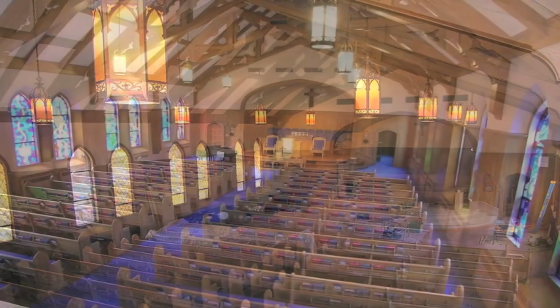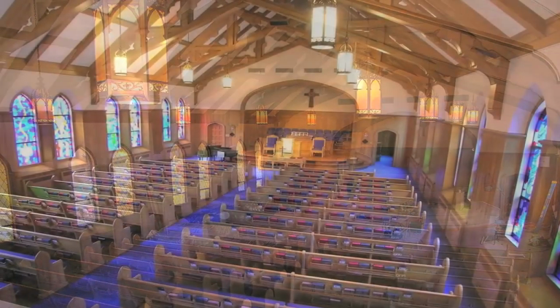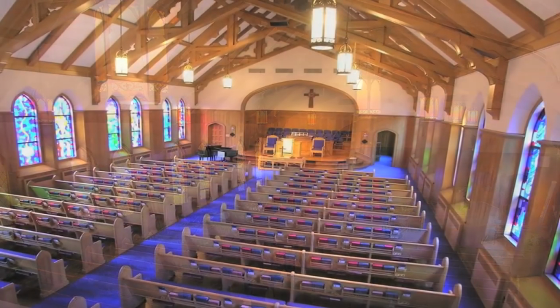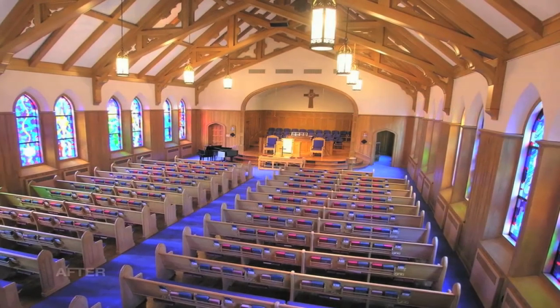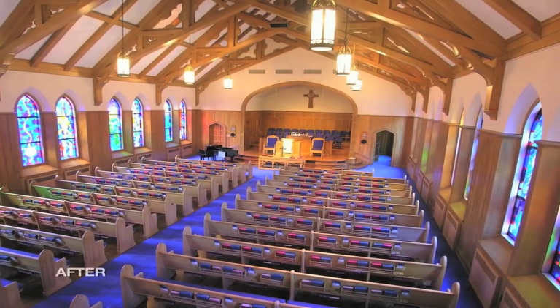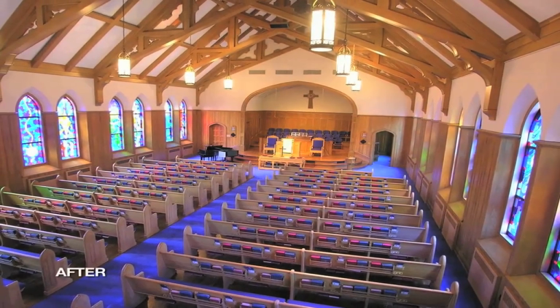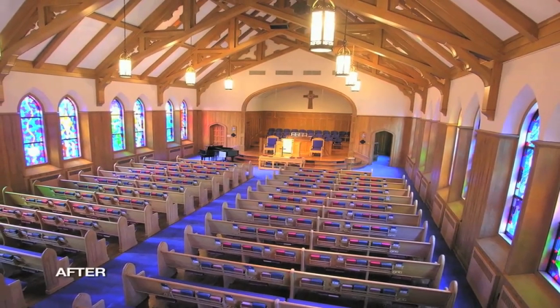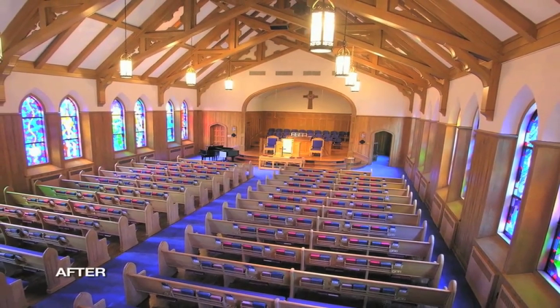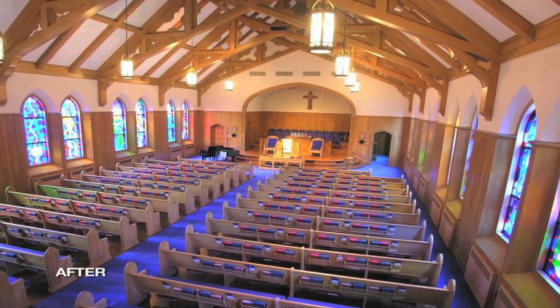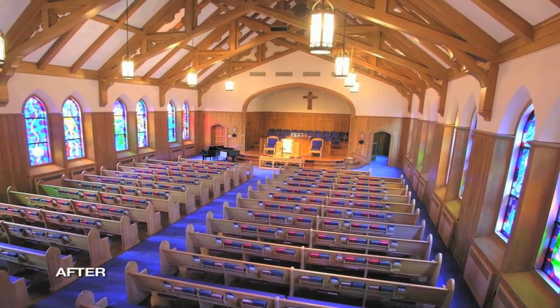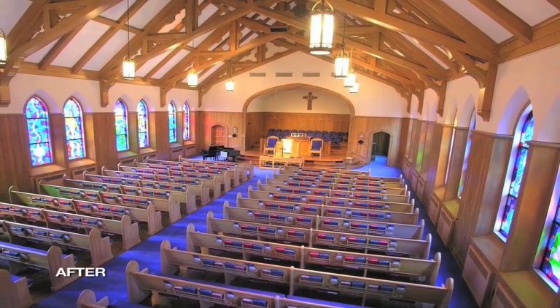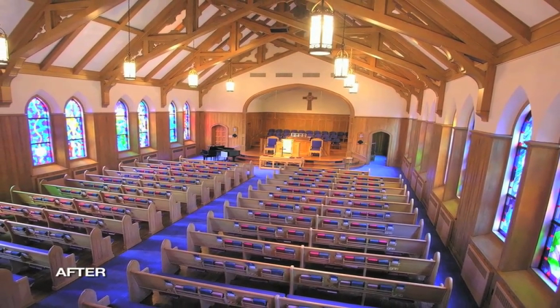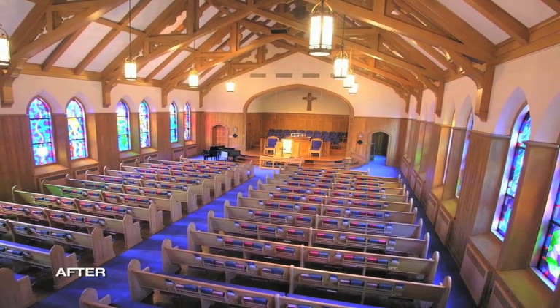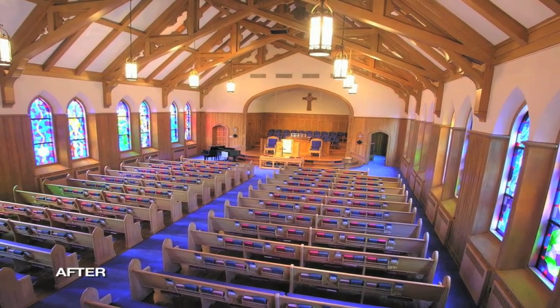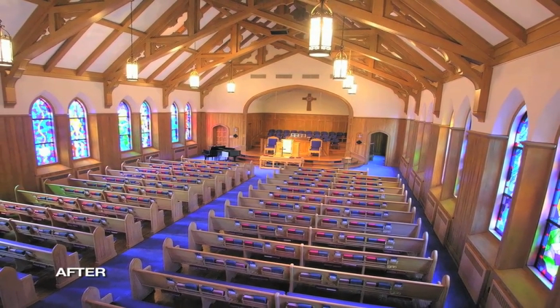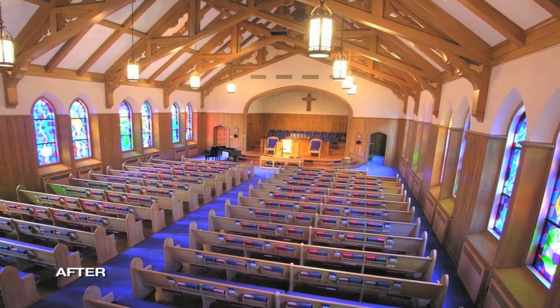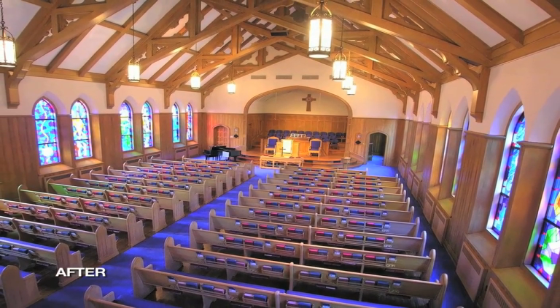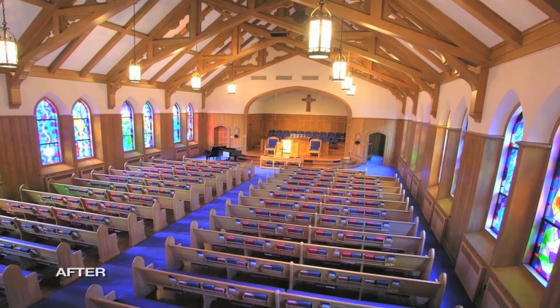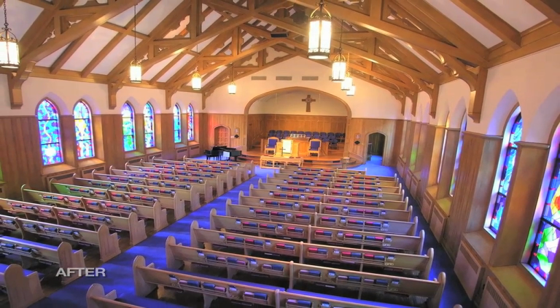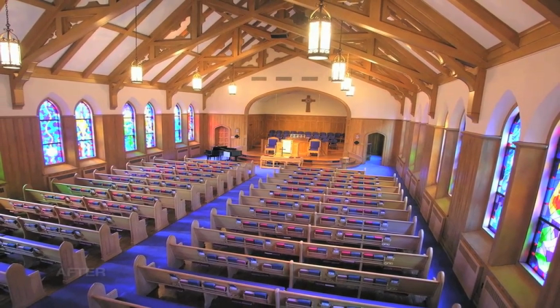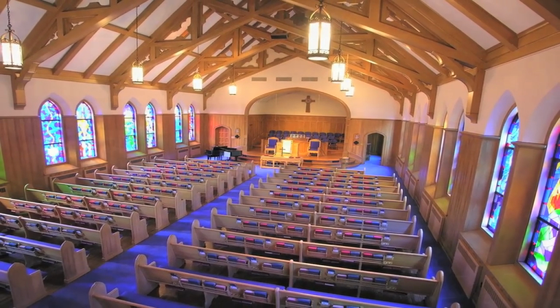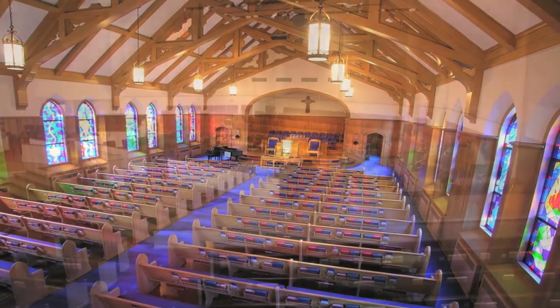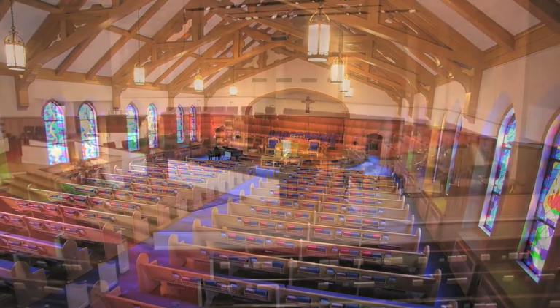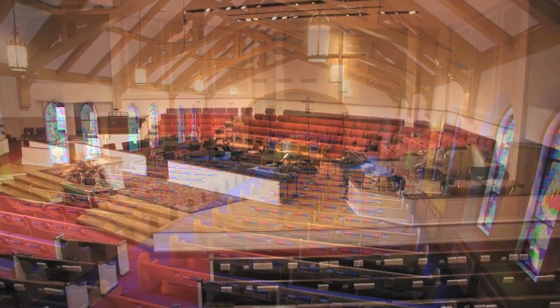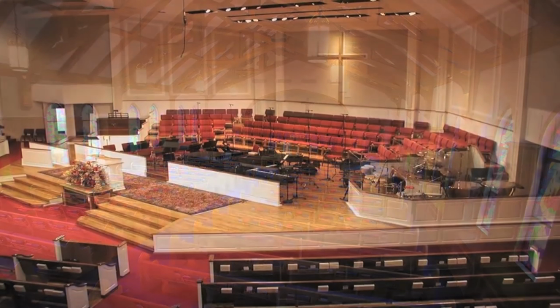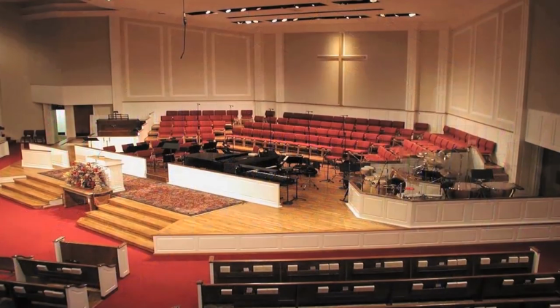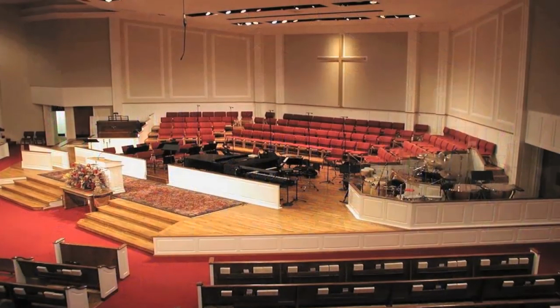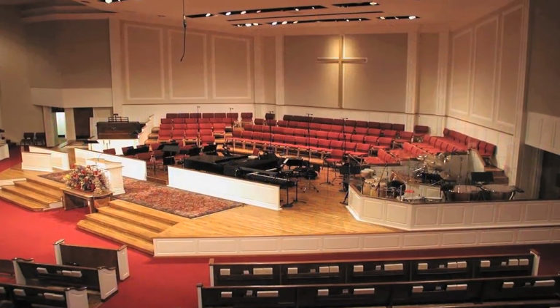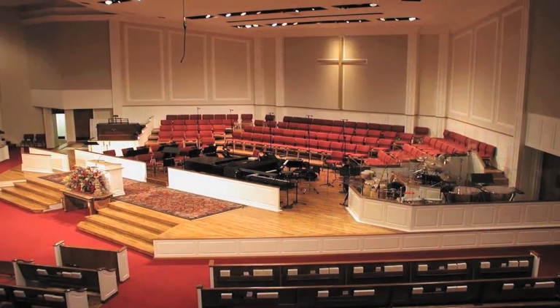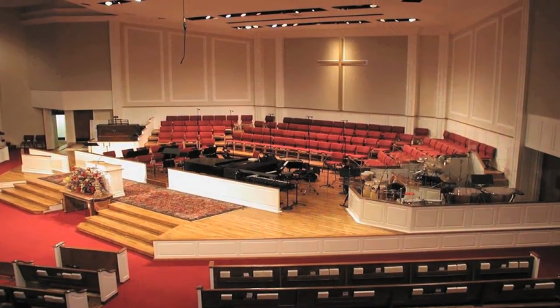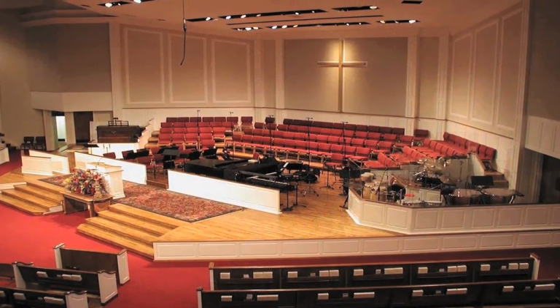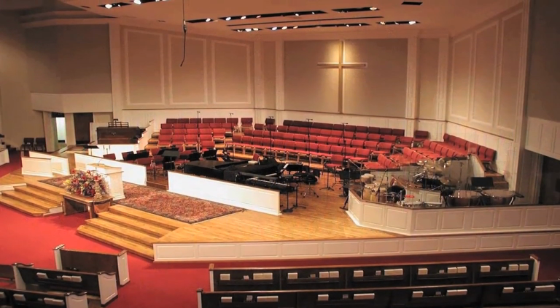Well-designed and professionally installed lighting means that your sanctuary looks its best and worshipers see their best, often without costly rewiring.